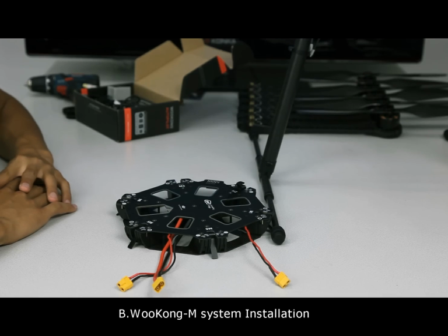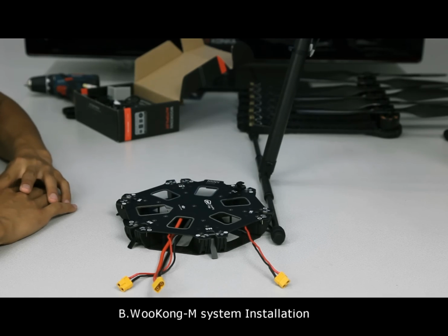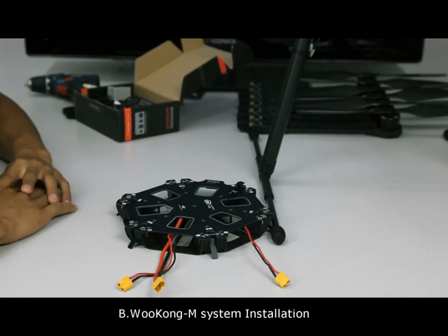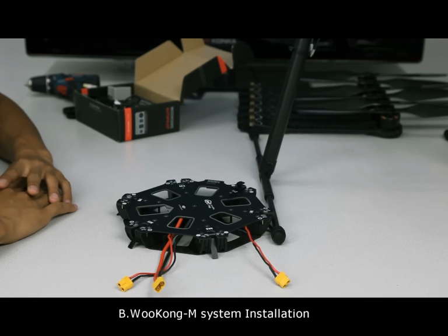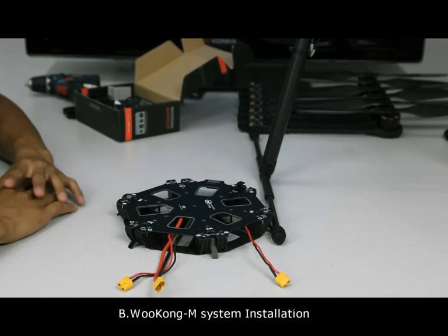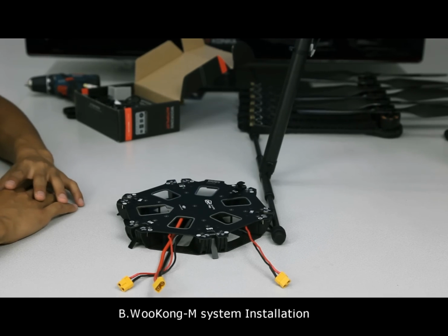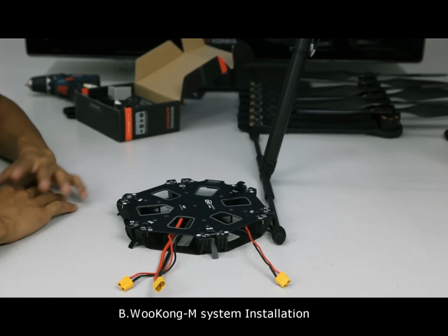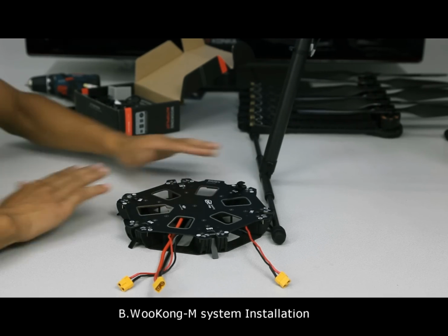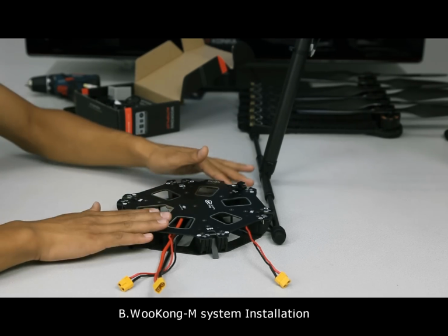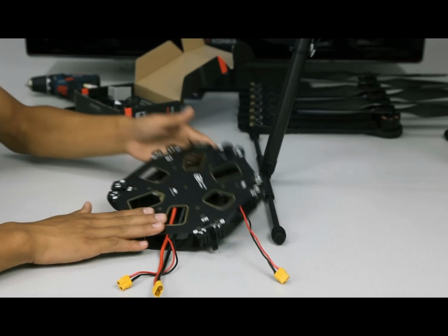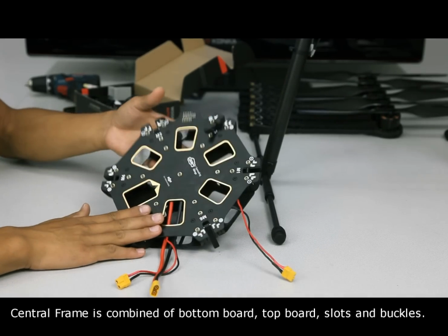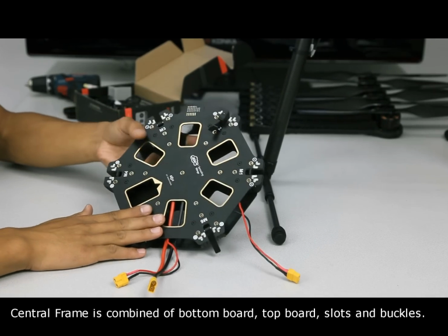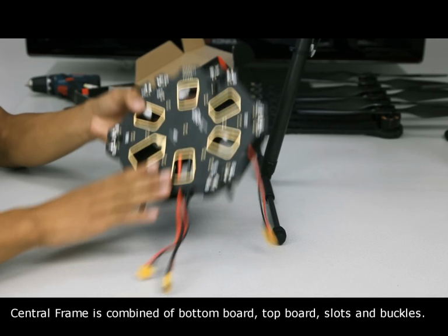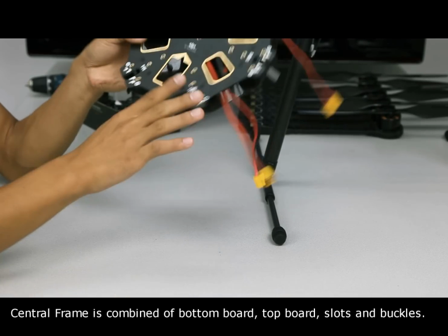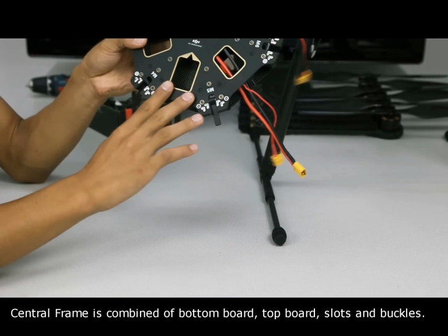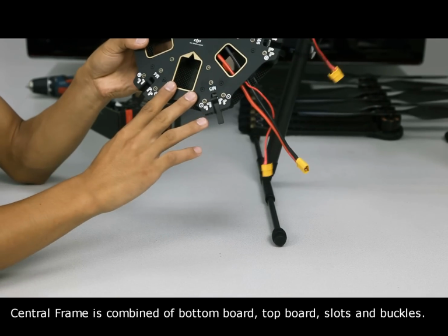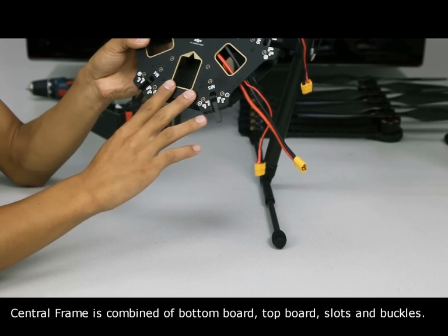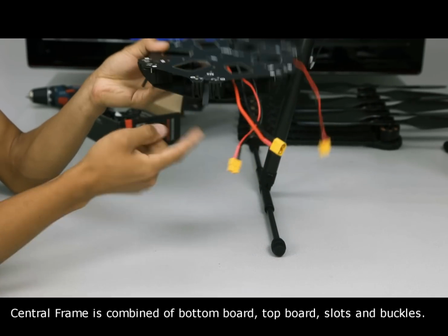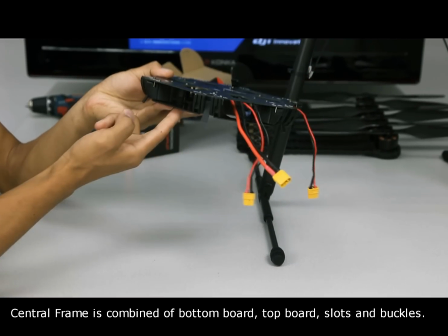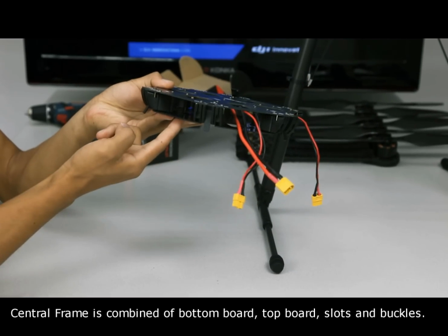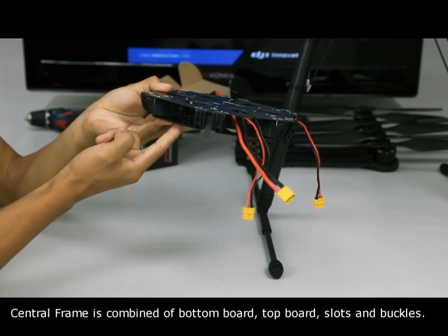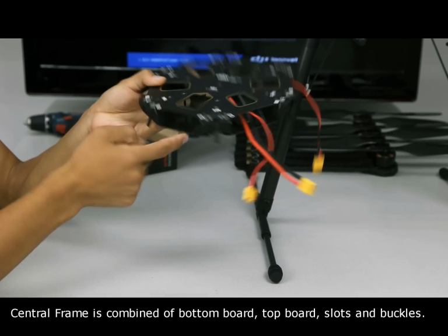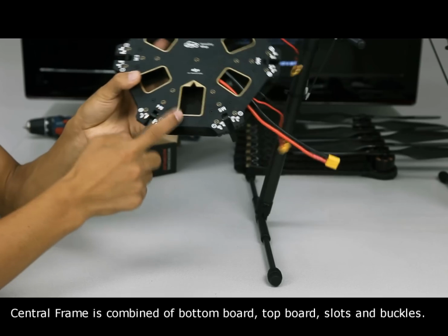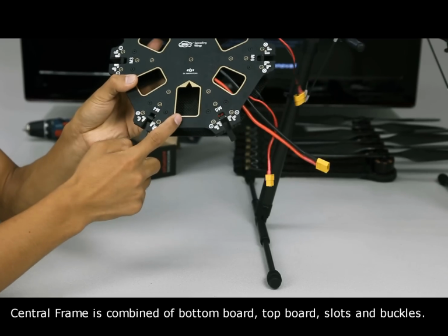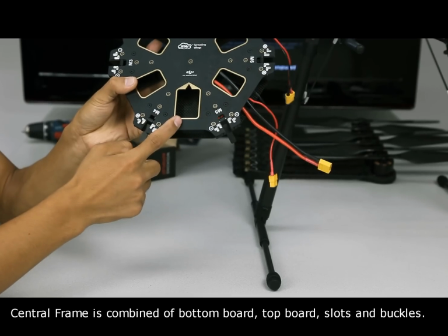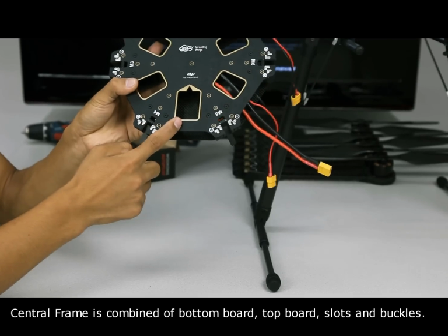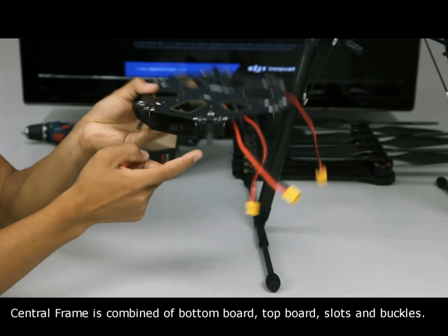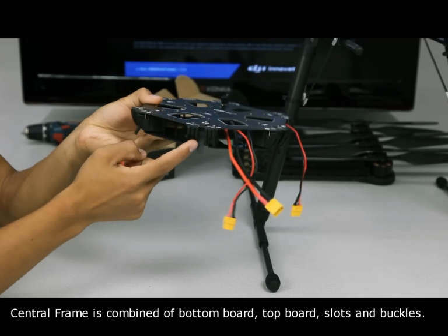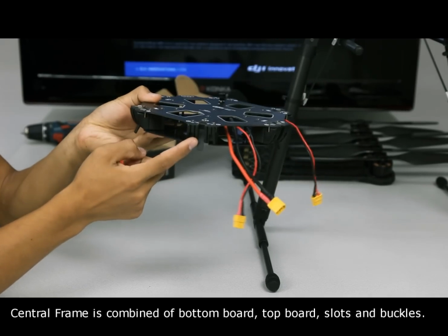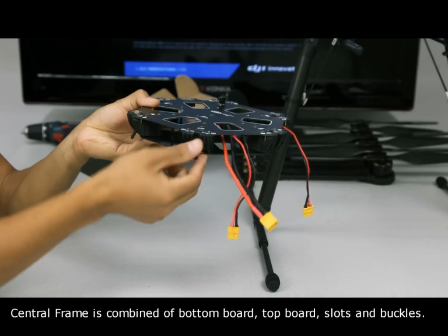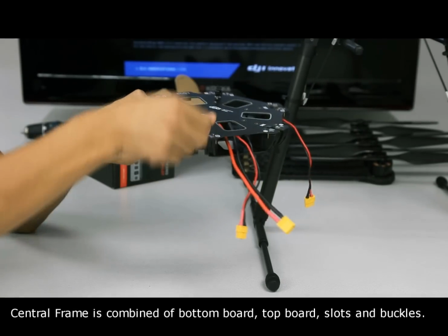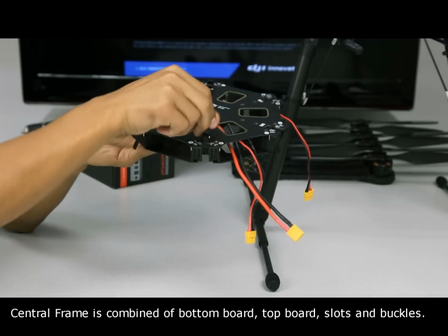Wukong M System Installation. The central frame is combined of a bottom board, top board, slots, and buckles.